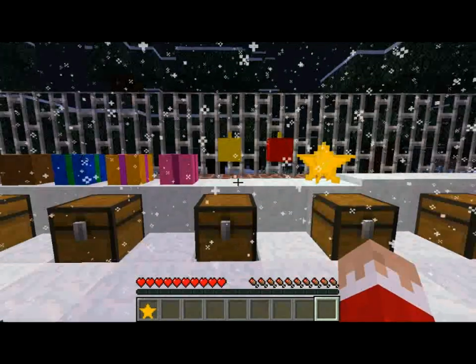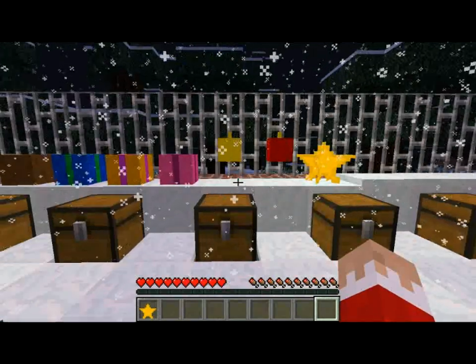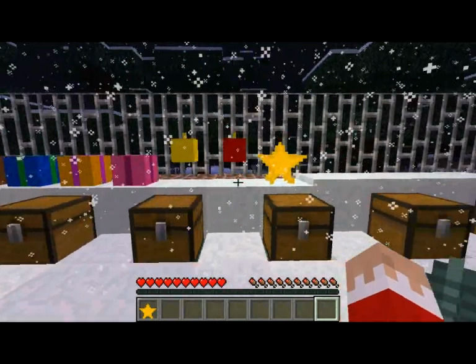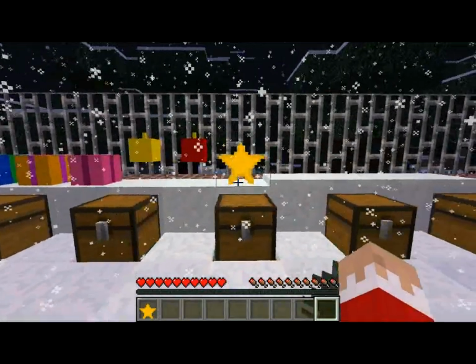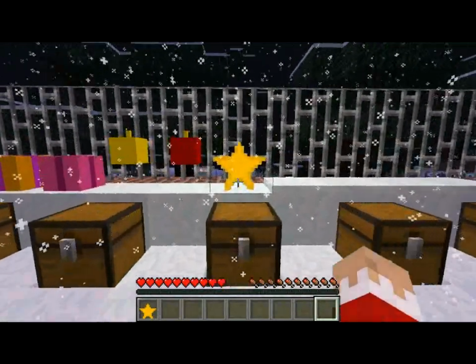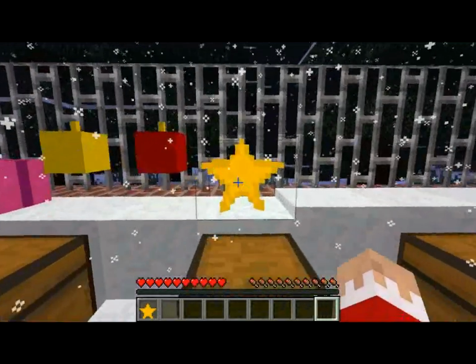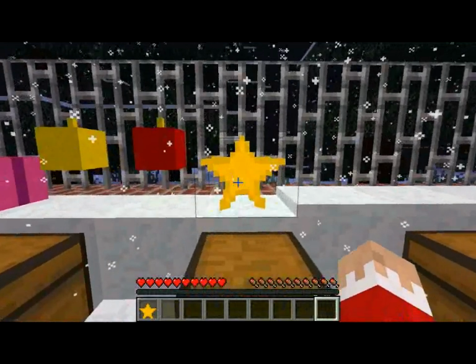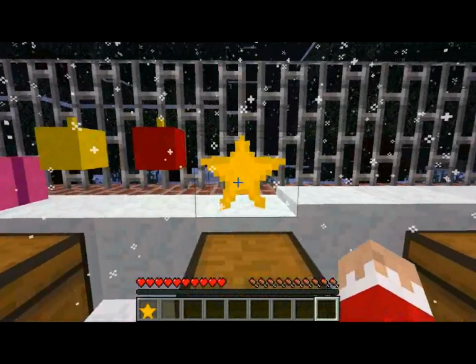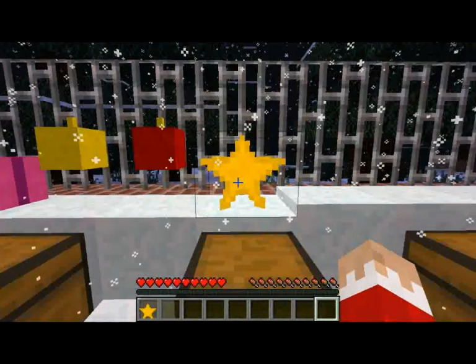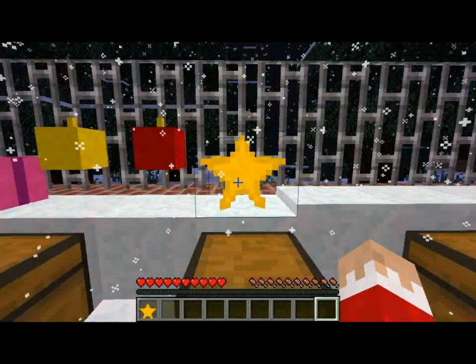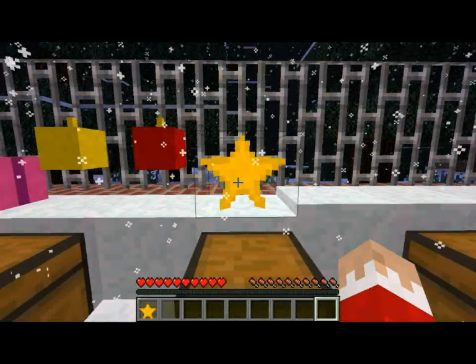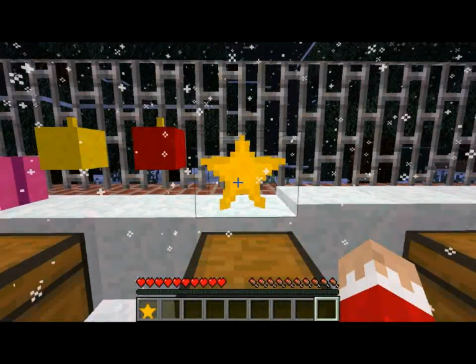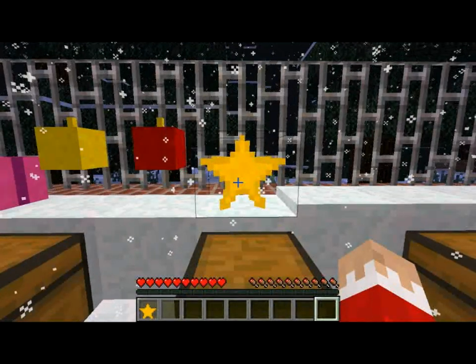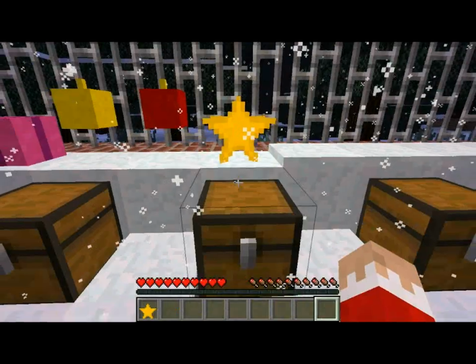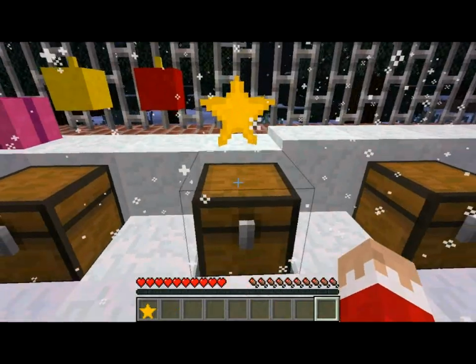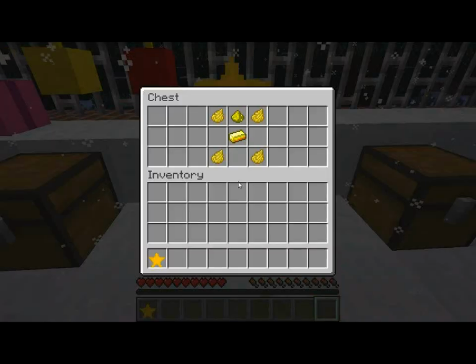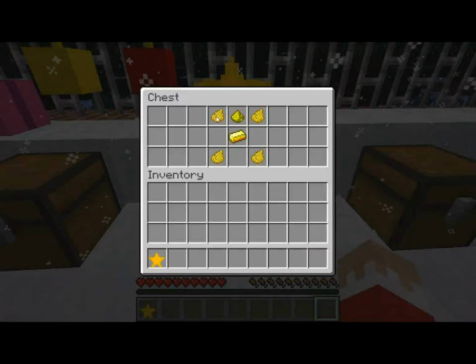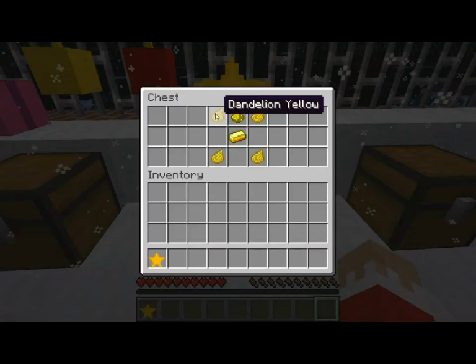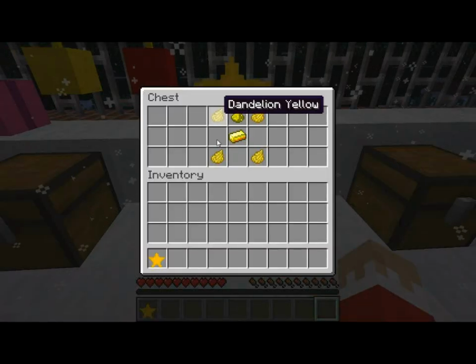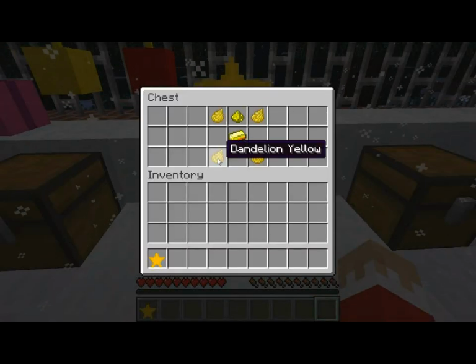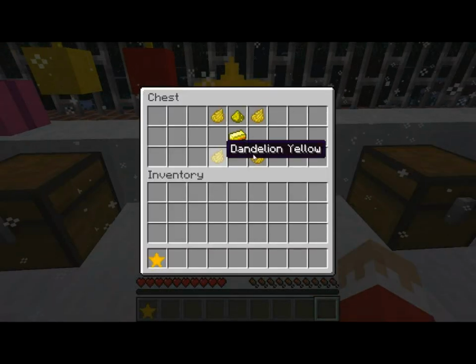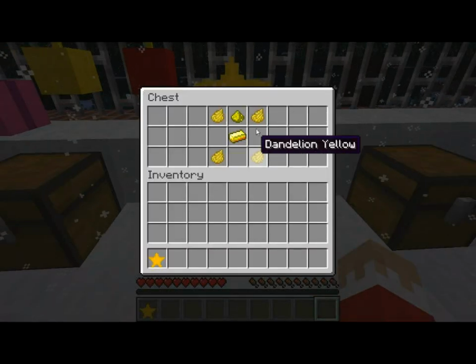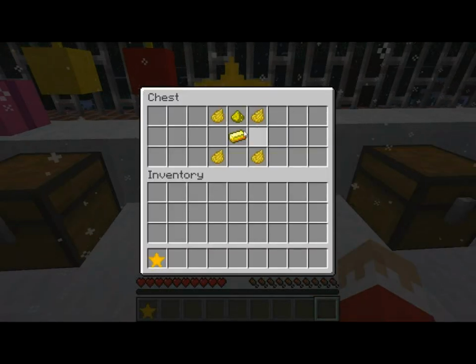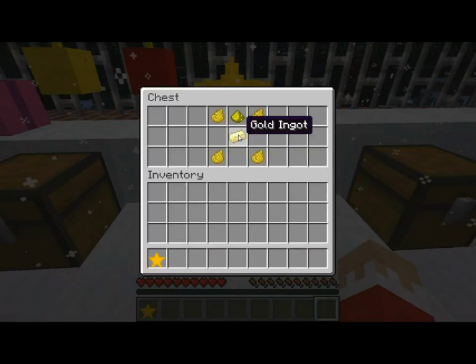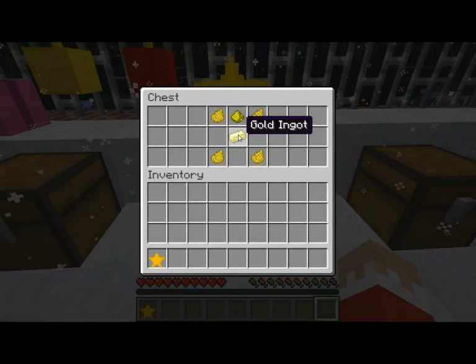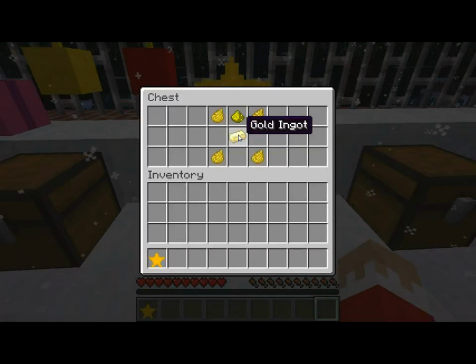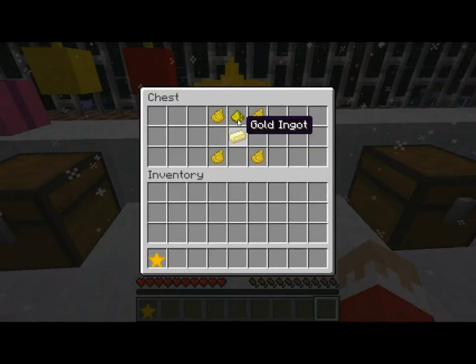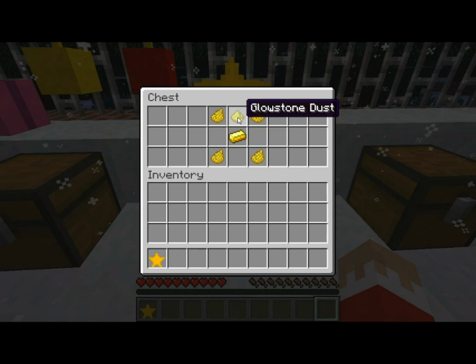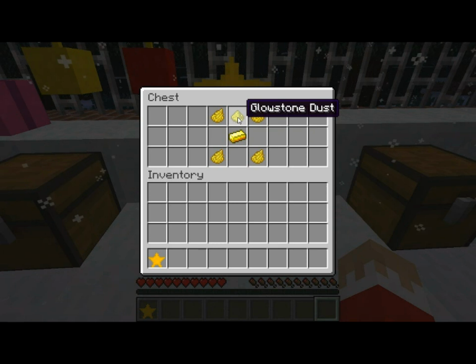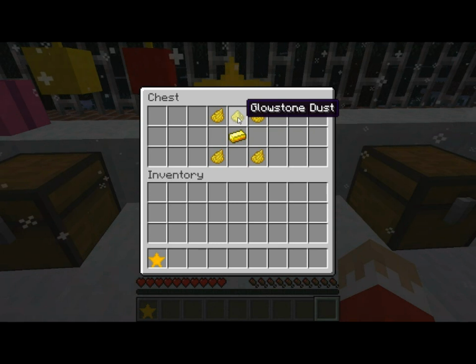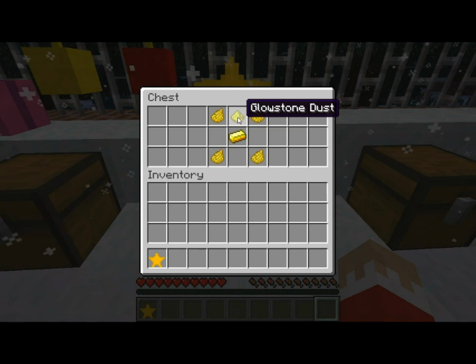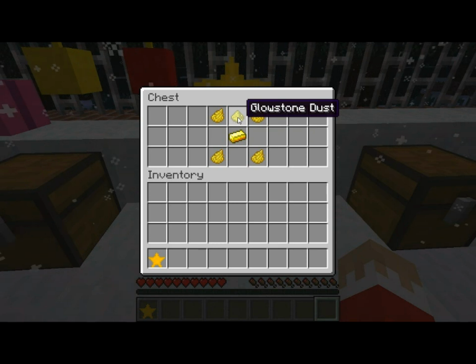And the final part of the mod, and the key part to any Christmas tree — the star. The star is made with four dandelion yellow dye, a gold ingot in the middle, and a glowstone dust on the top.